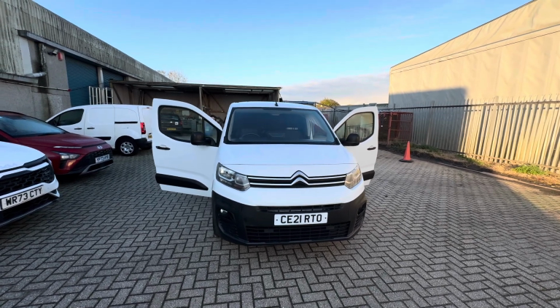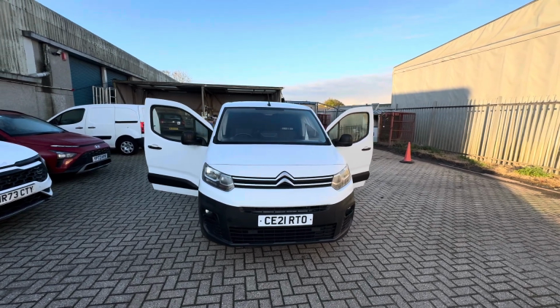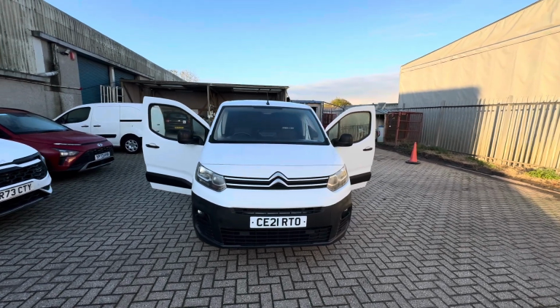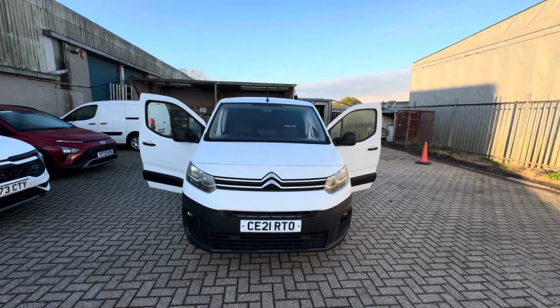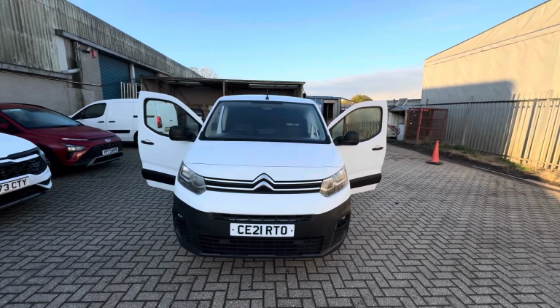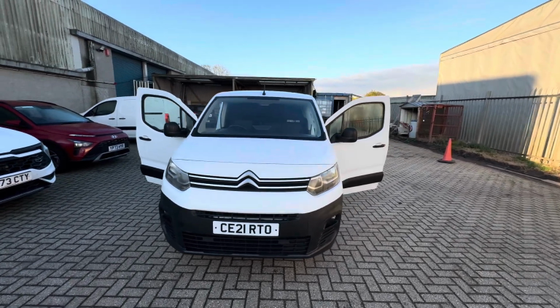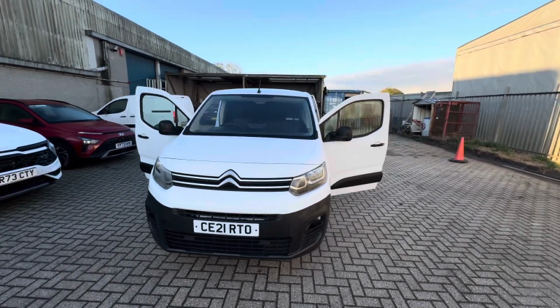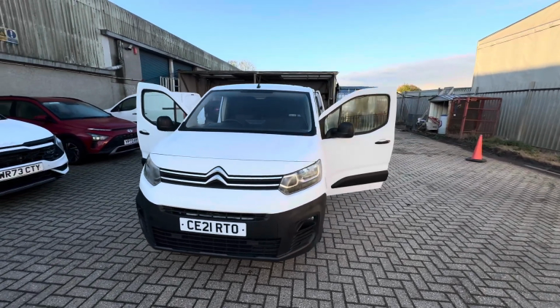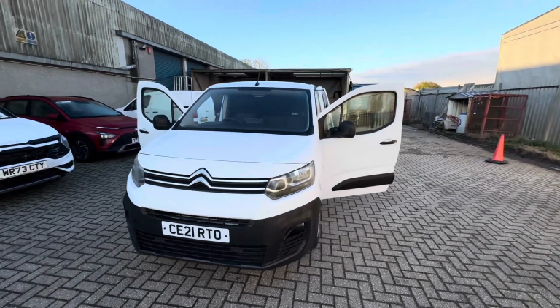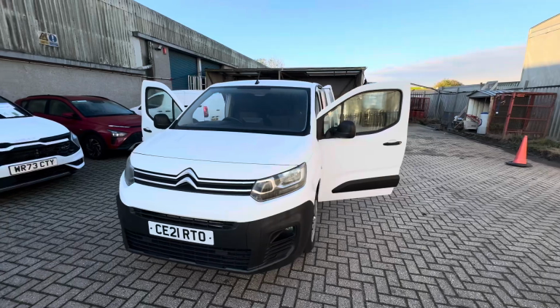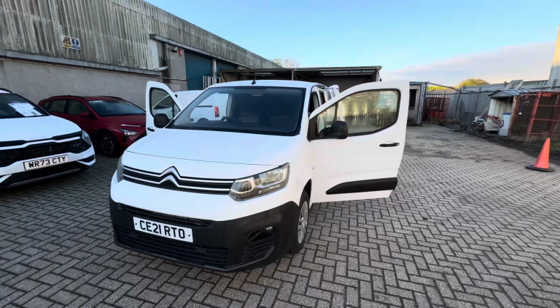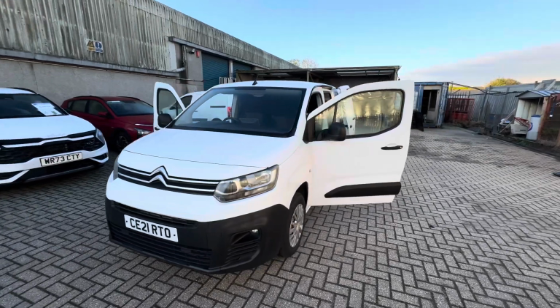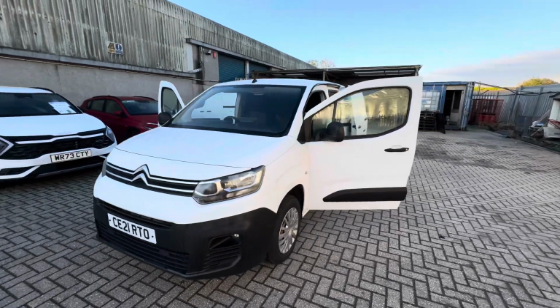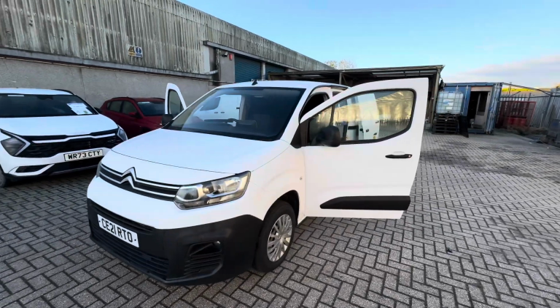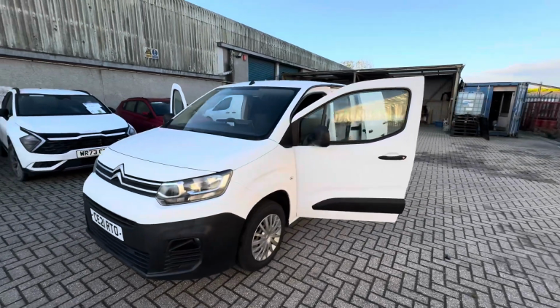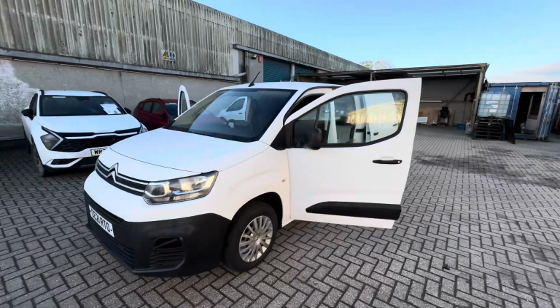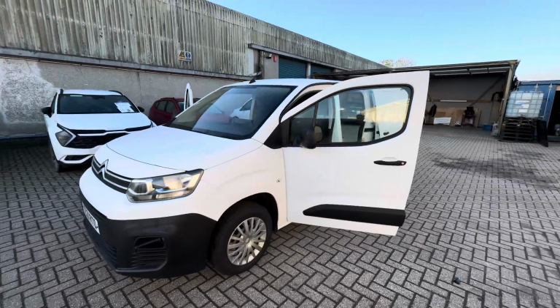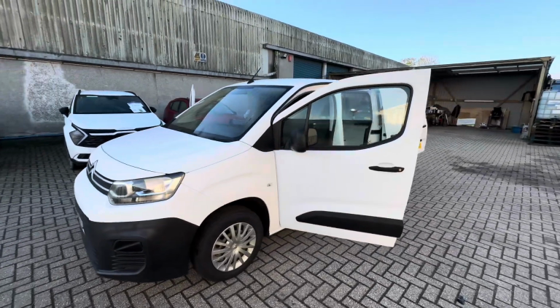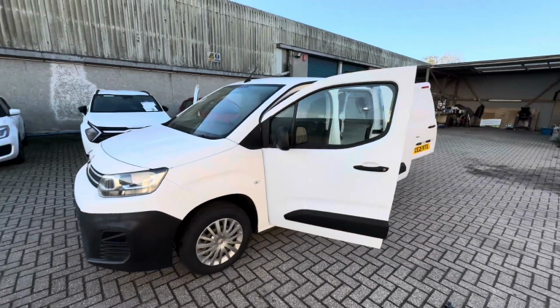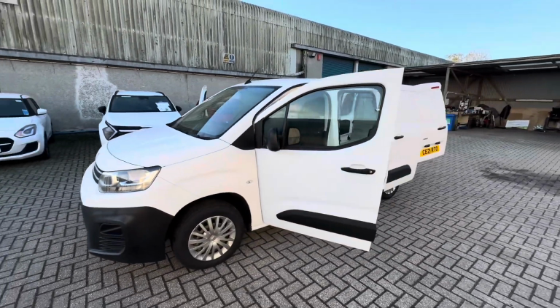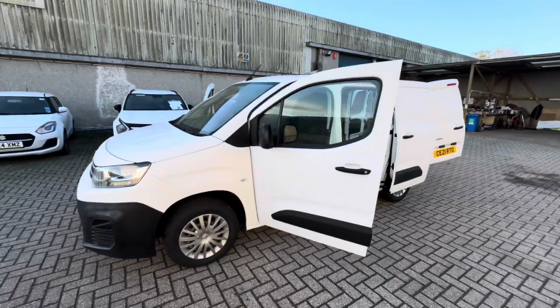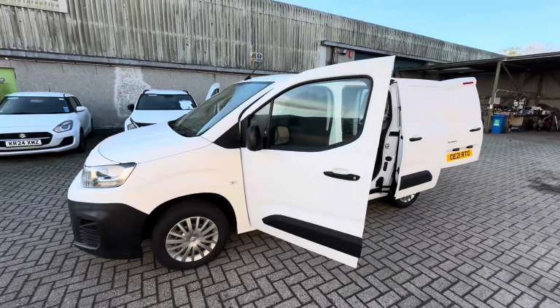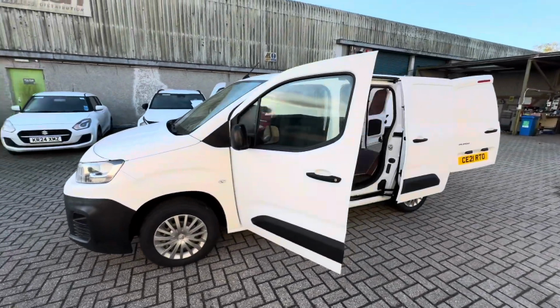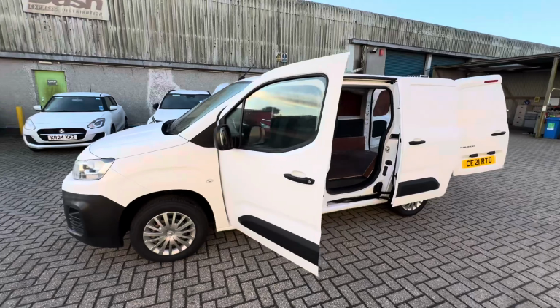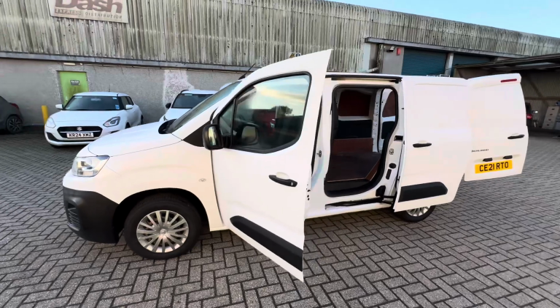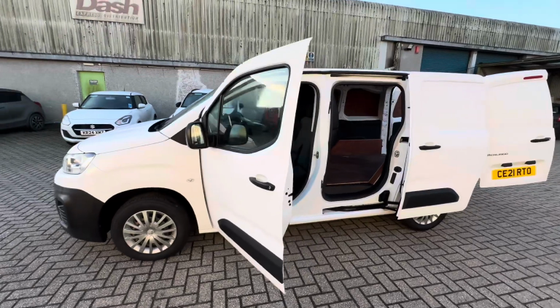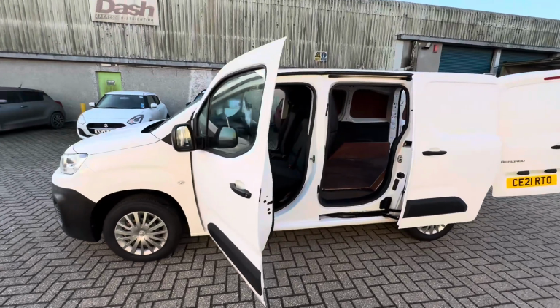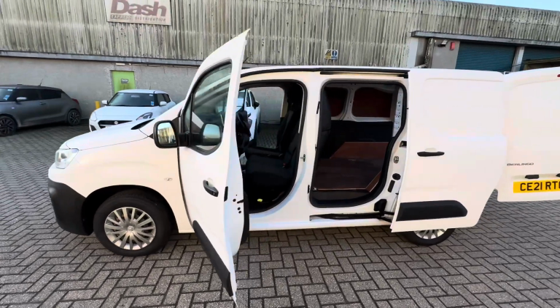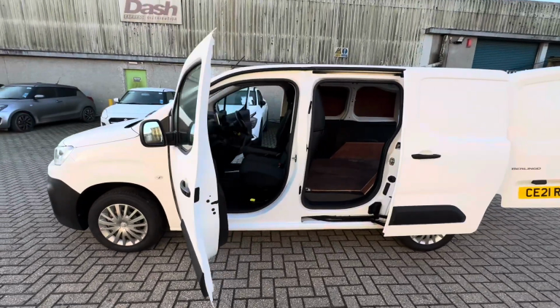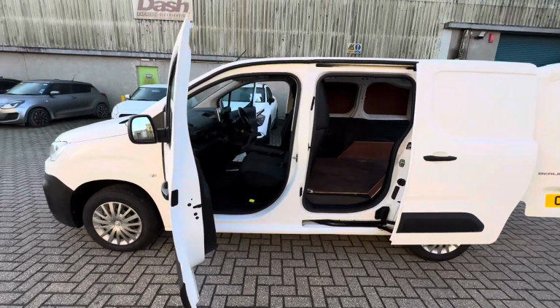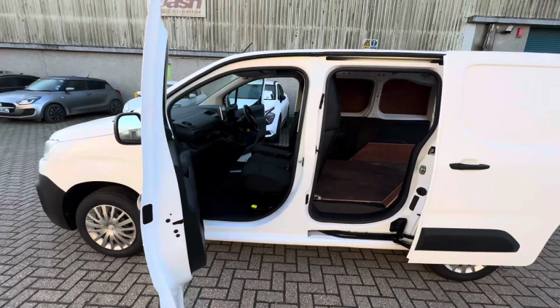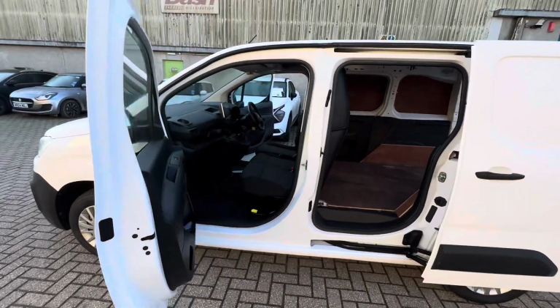Hello, welcome to Dash Van Sales. My name is Adam. Today I've got for you this 2021 Citroen Berlingo — a very nice little van. This is an L1 Enterprise model fitted with a 1.5 litre diesel. Great little engine, great little van.